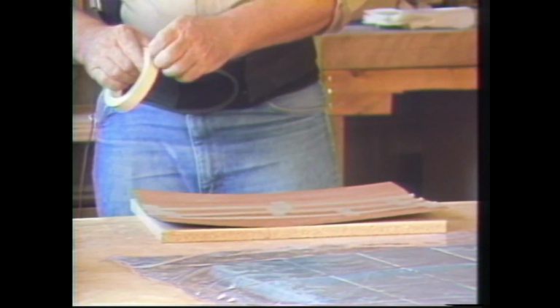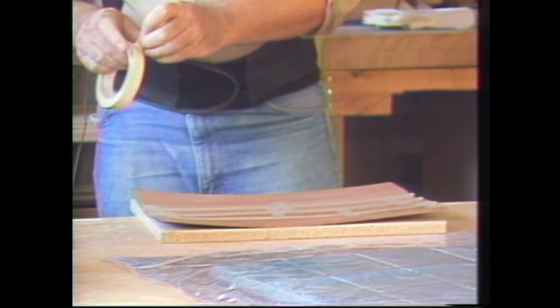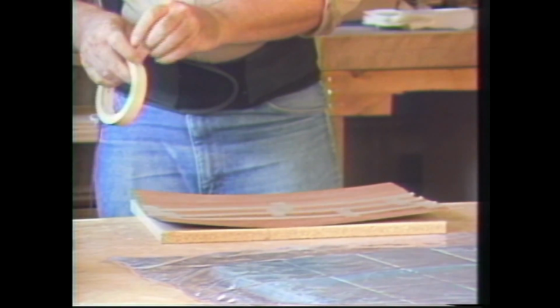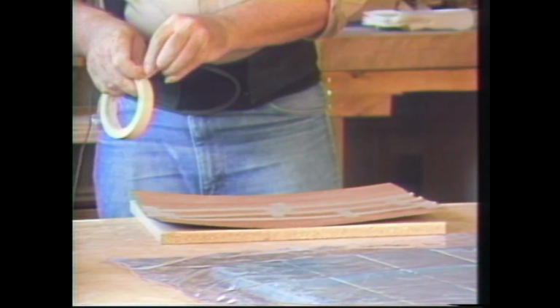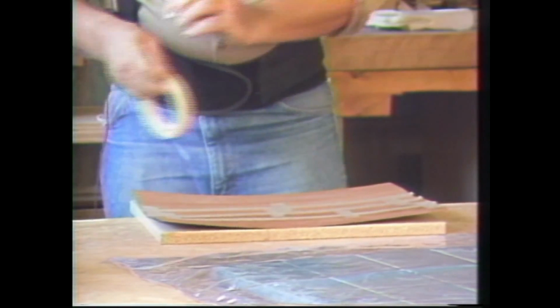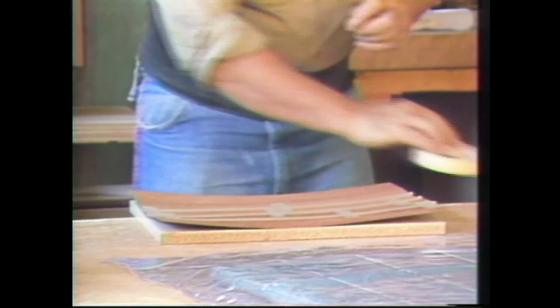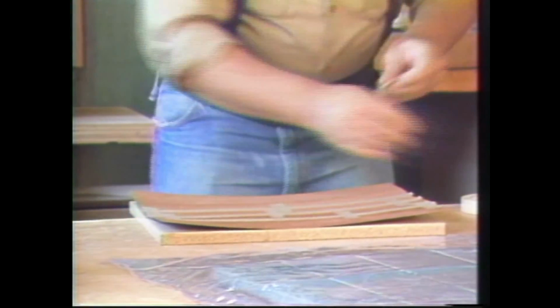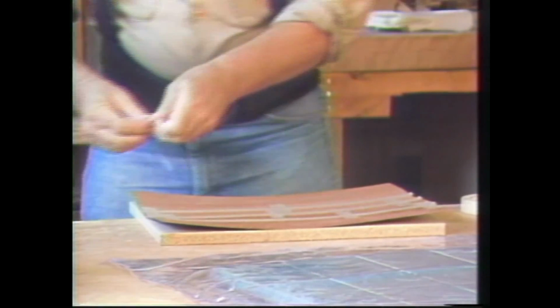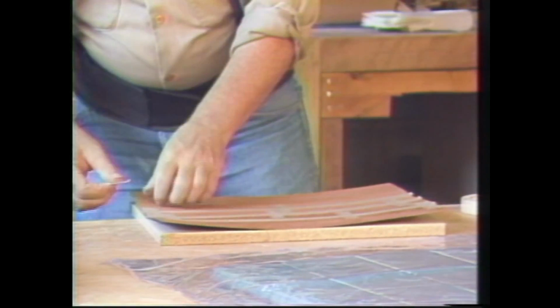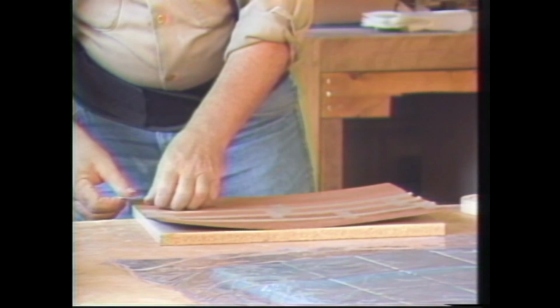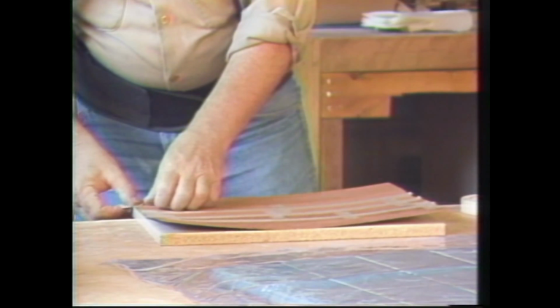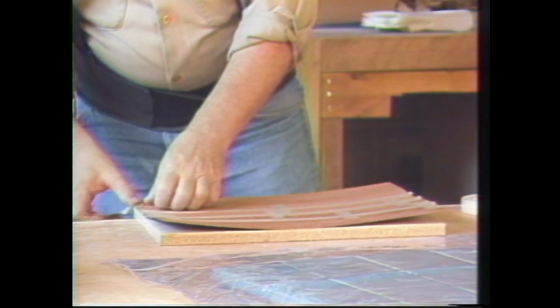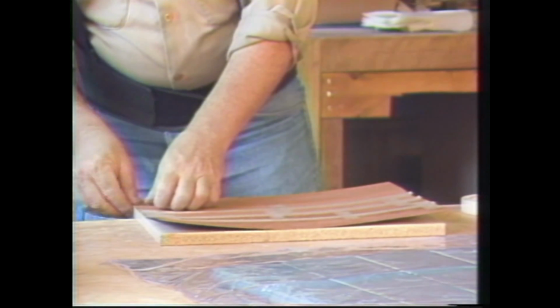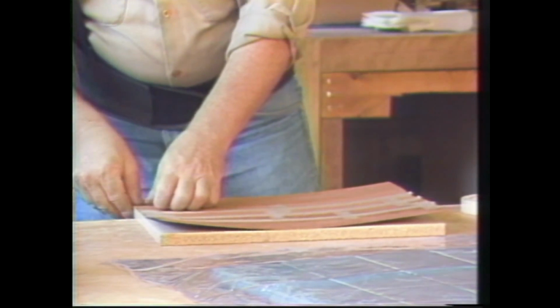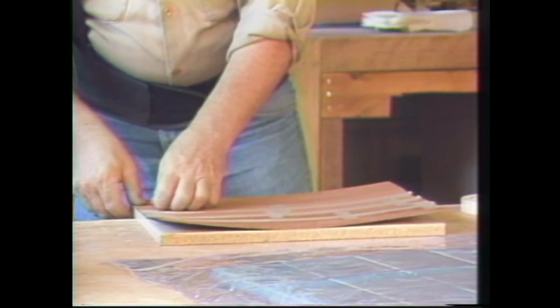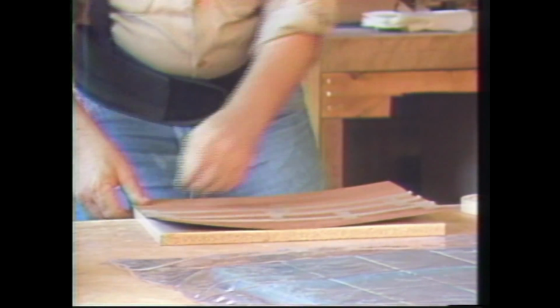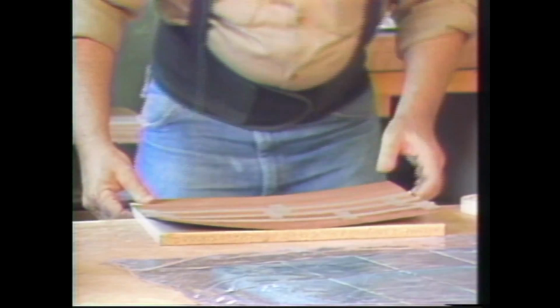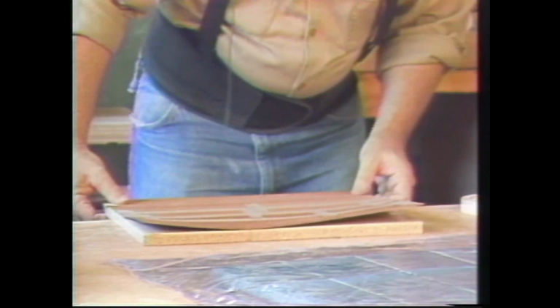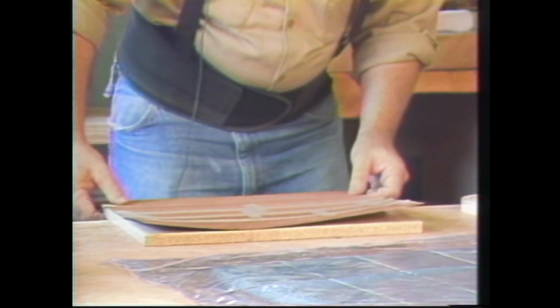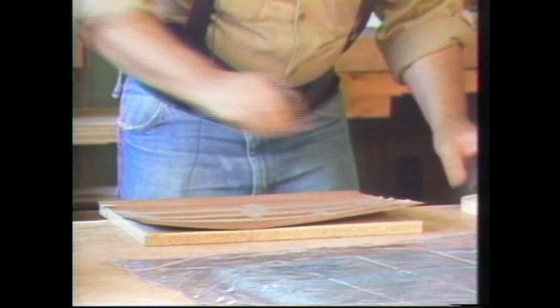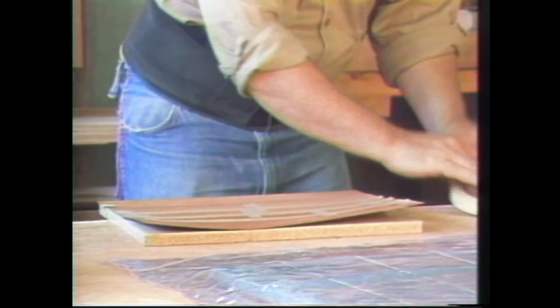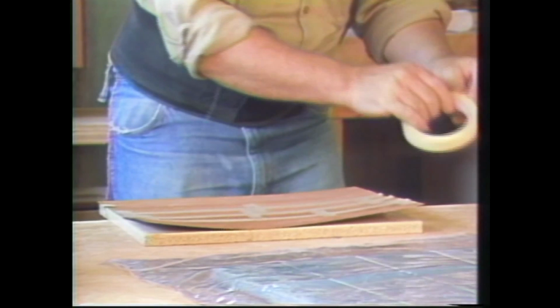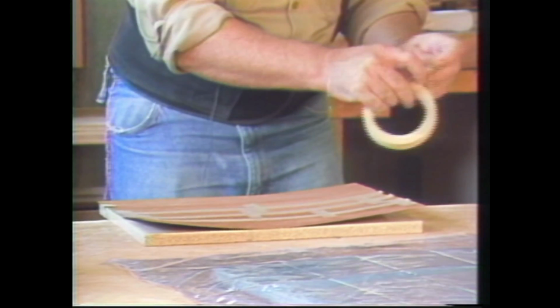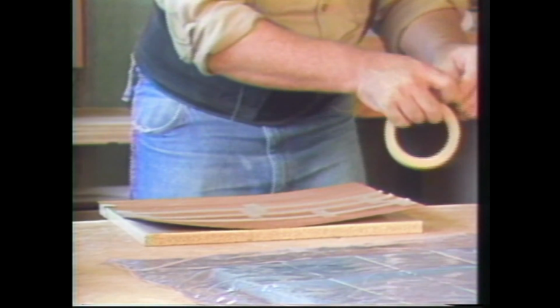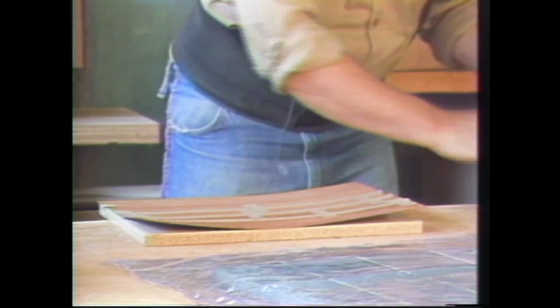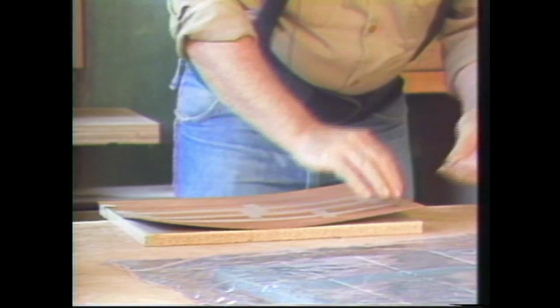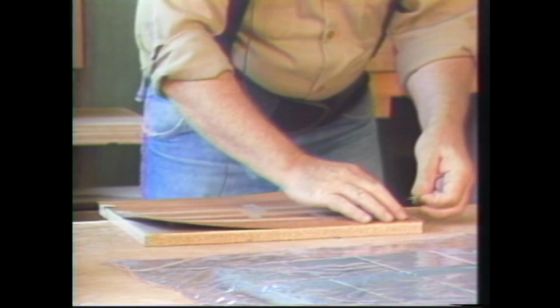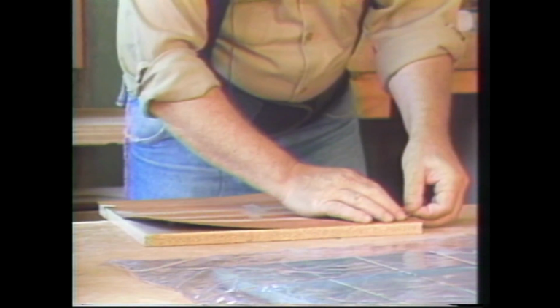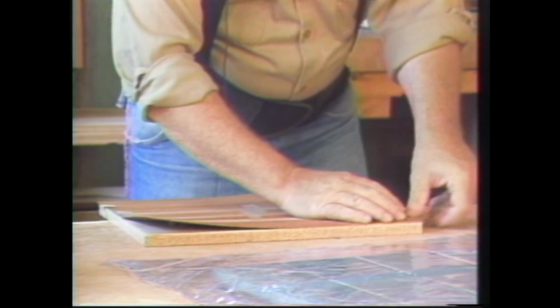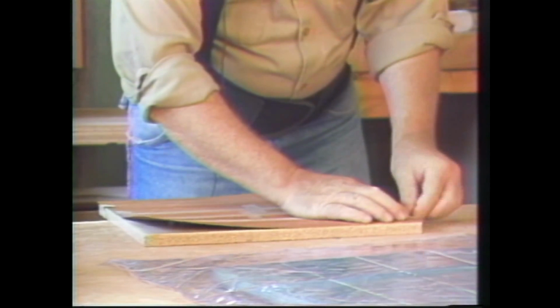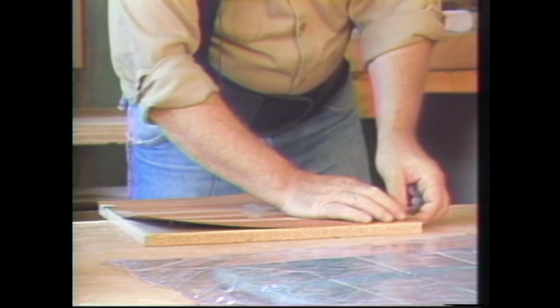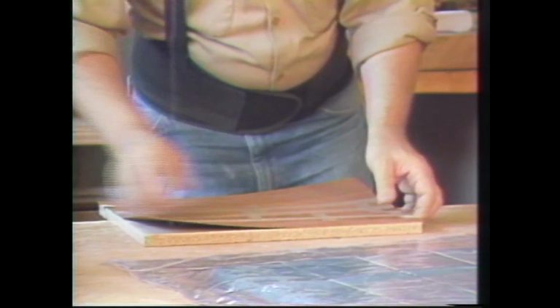I use a small piece of just masking tape to hold the veneers in place so they won't slide around too much while I'm working. Don't need very much of this.